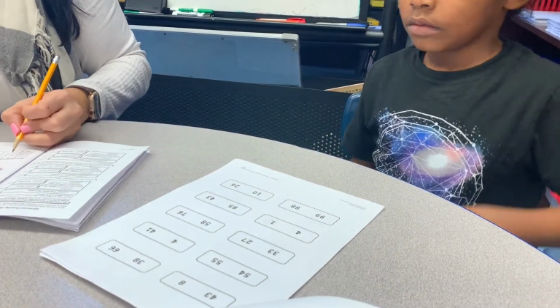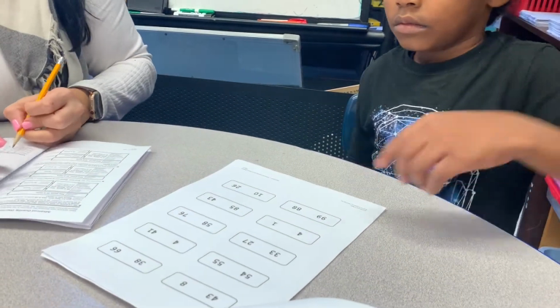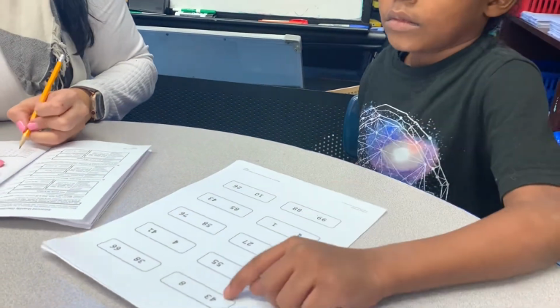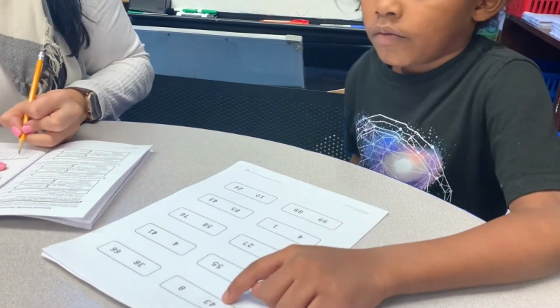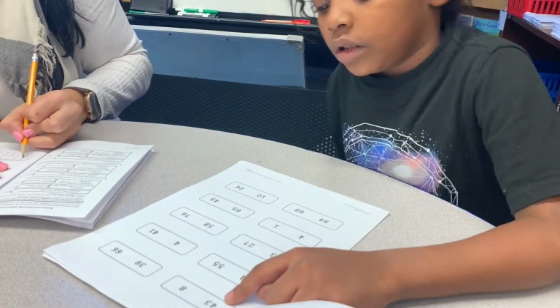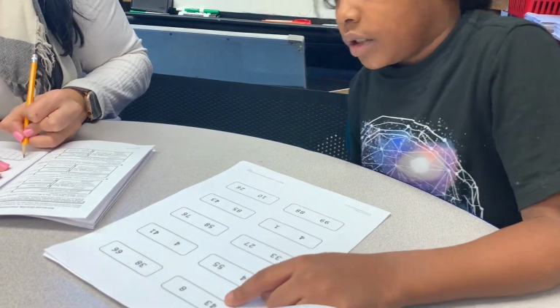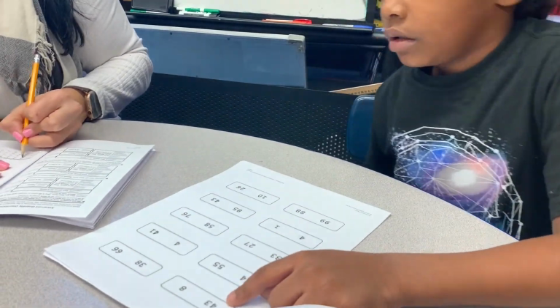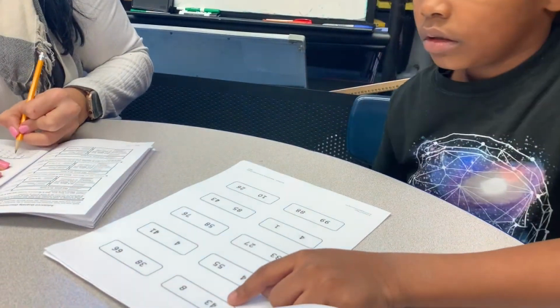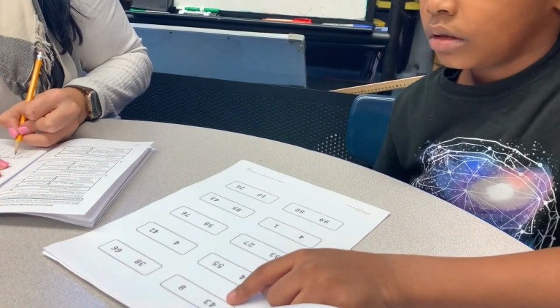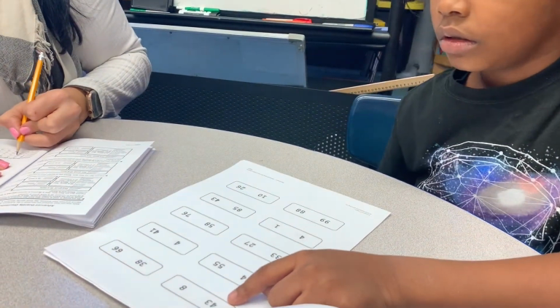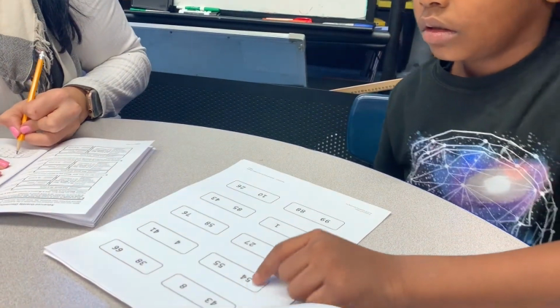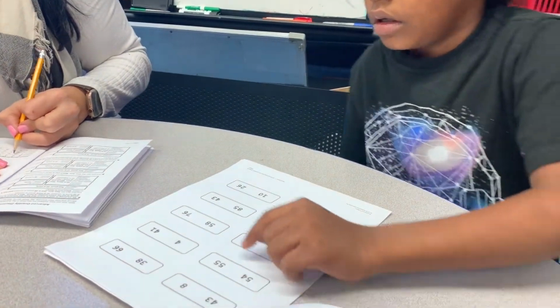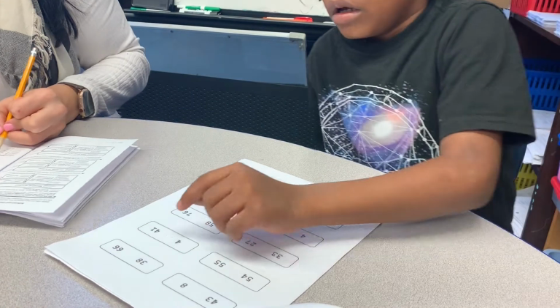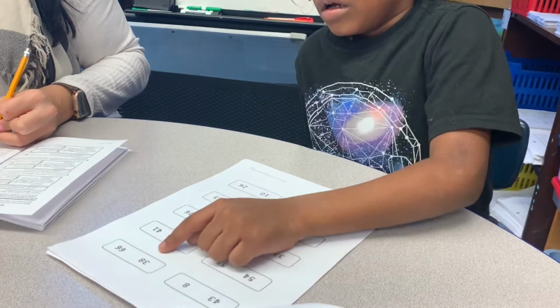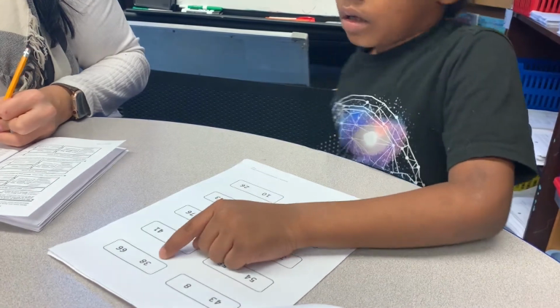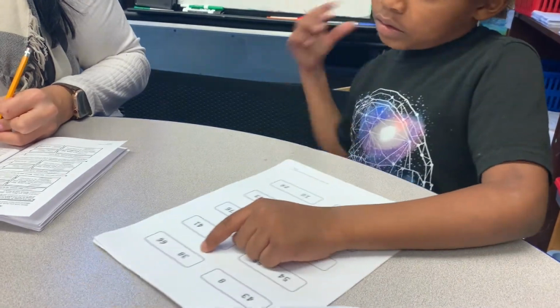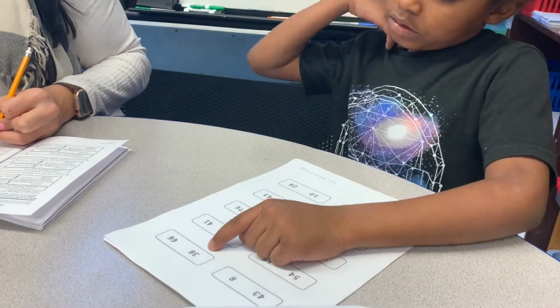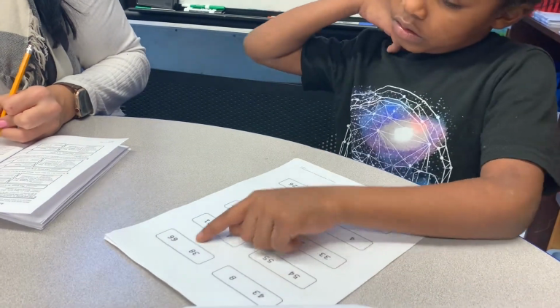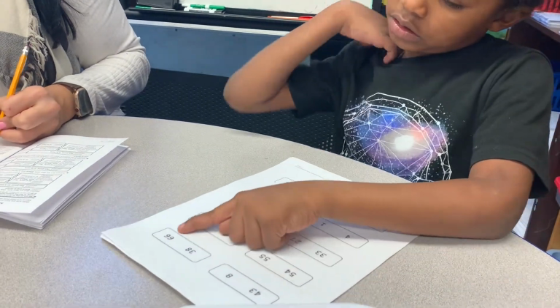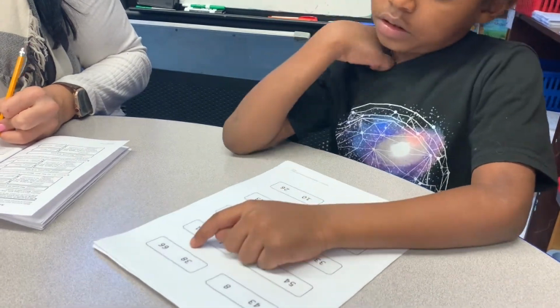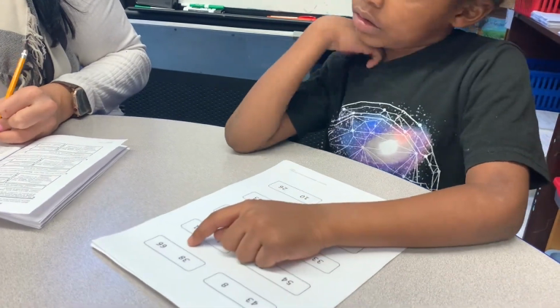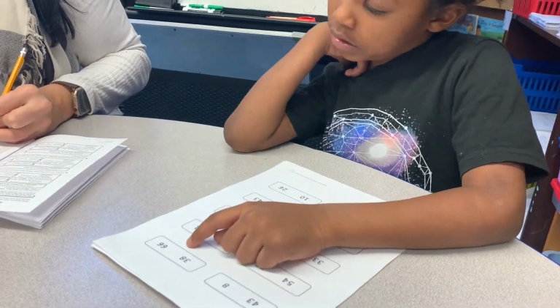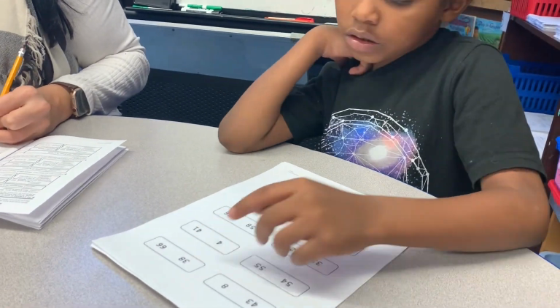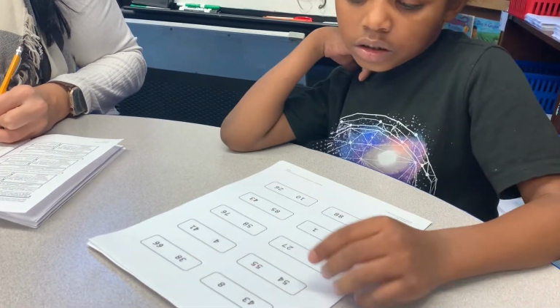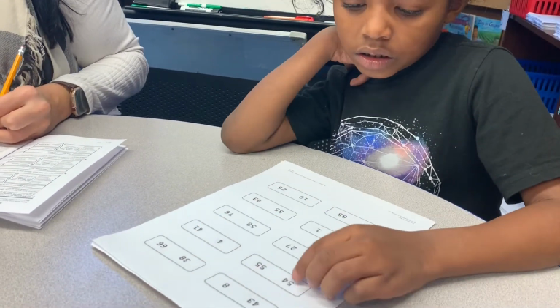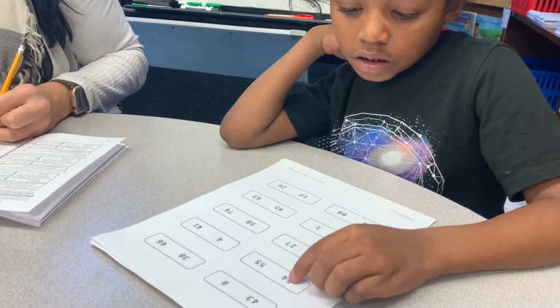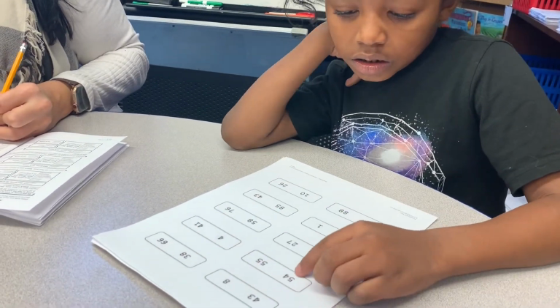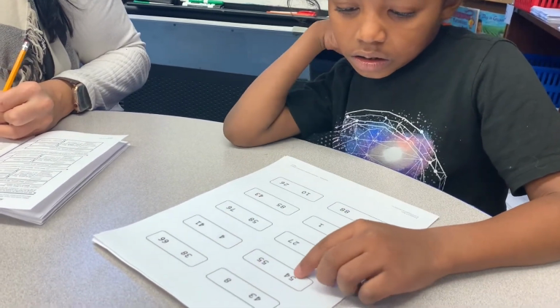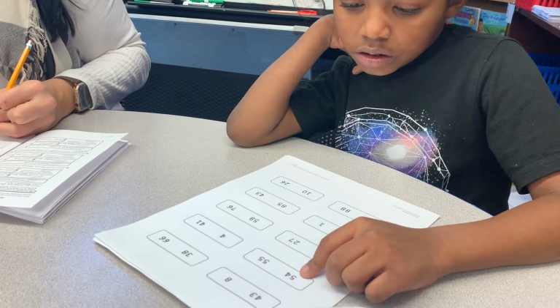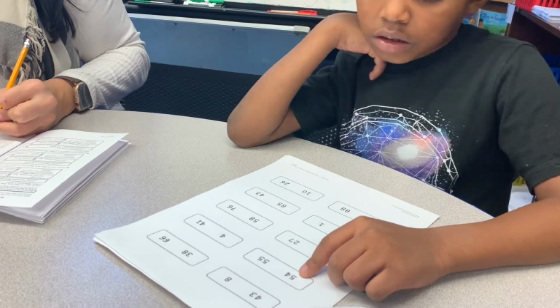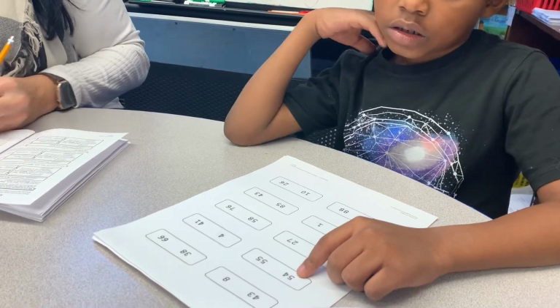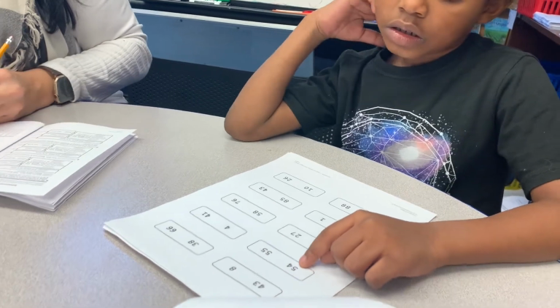Good. 43. 66. Good. Very good, Michael. You did awesome.